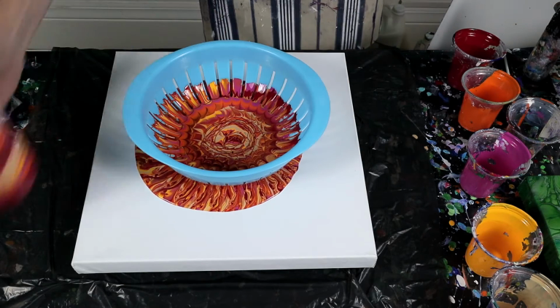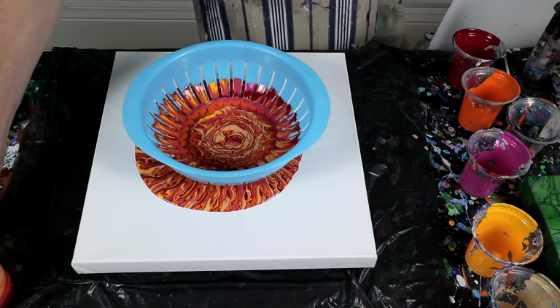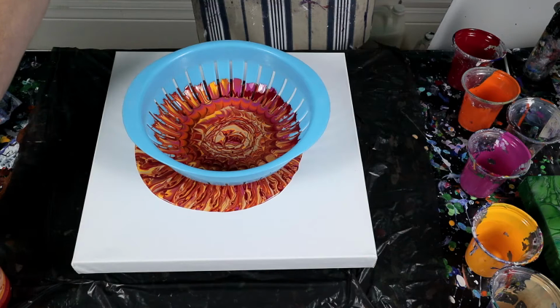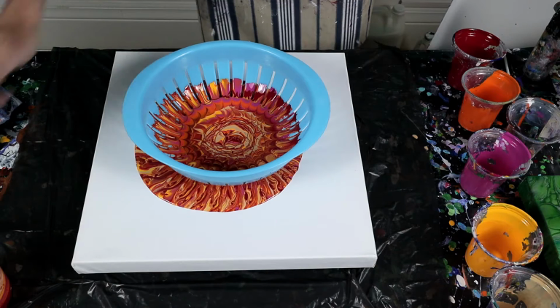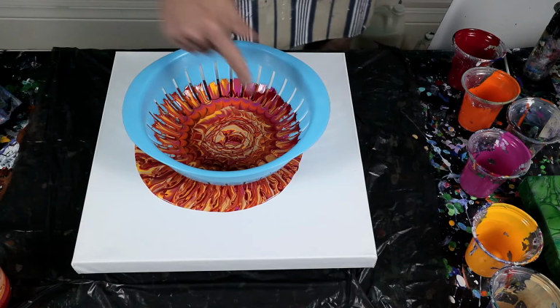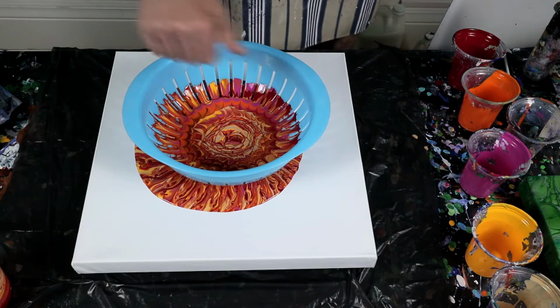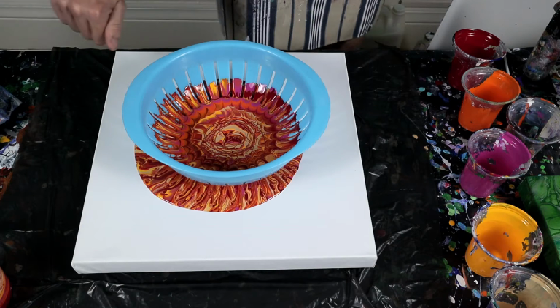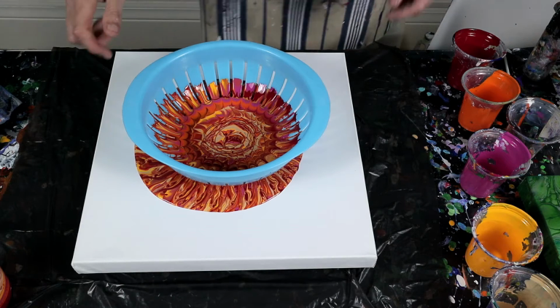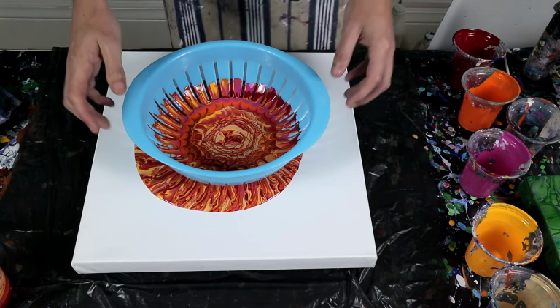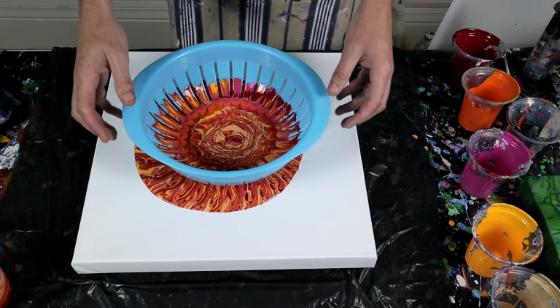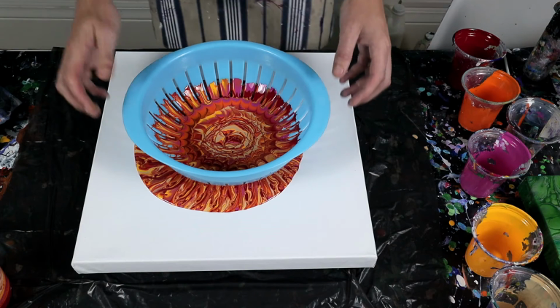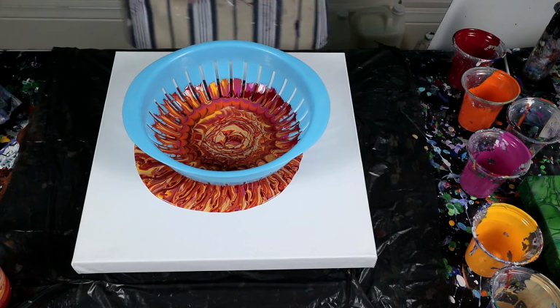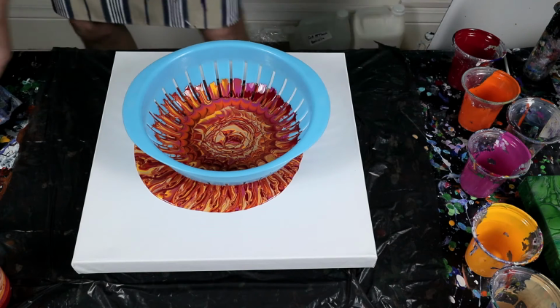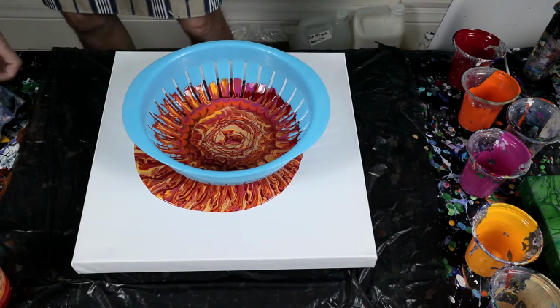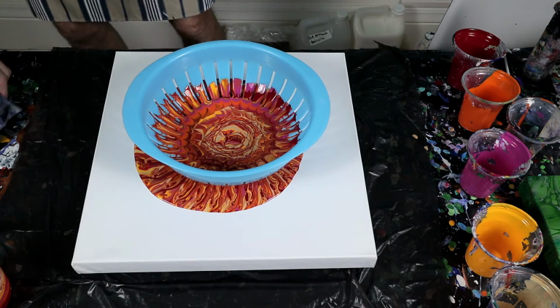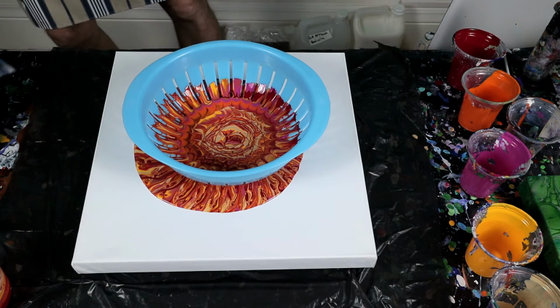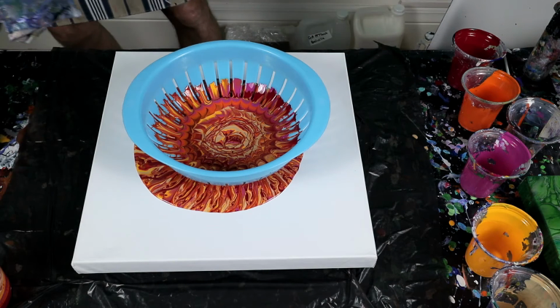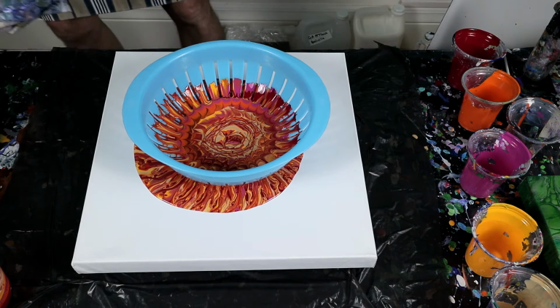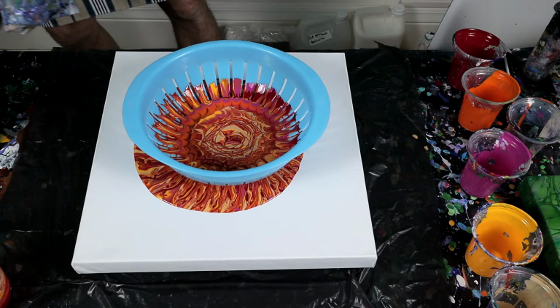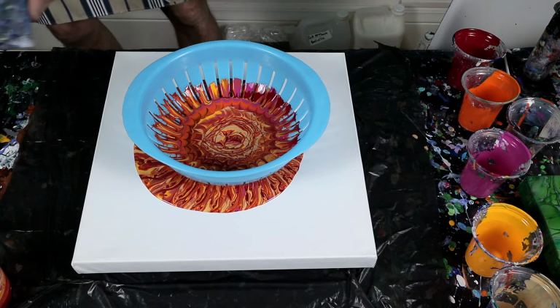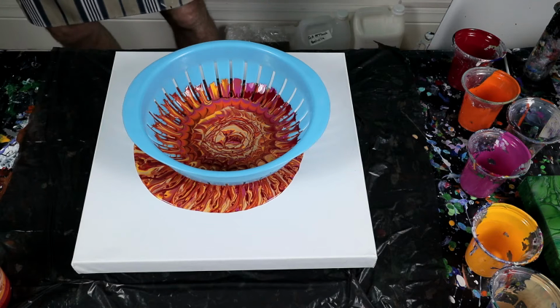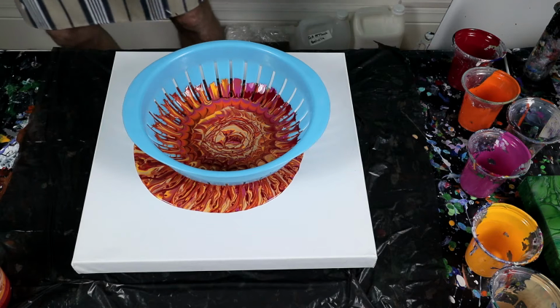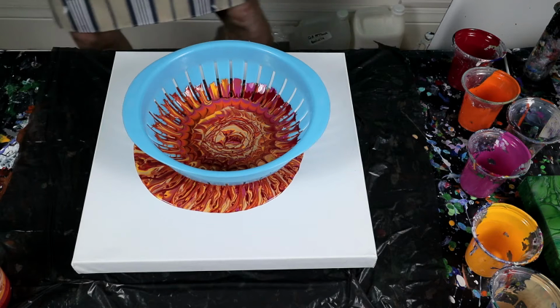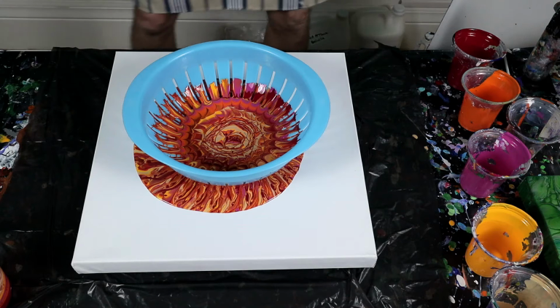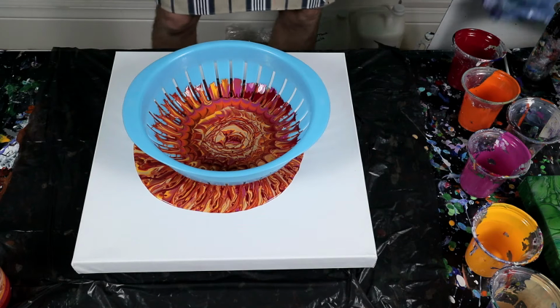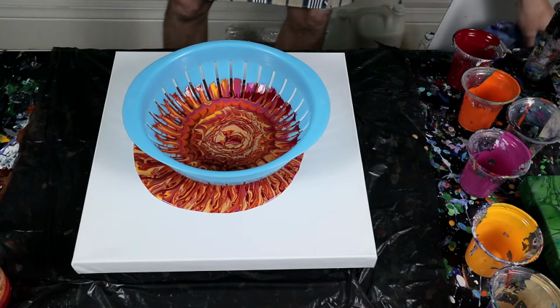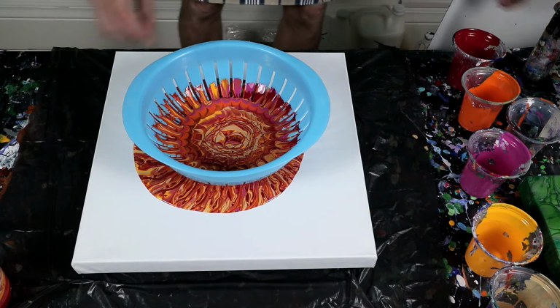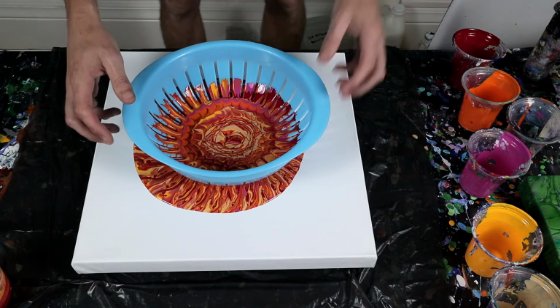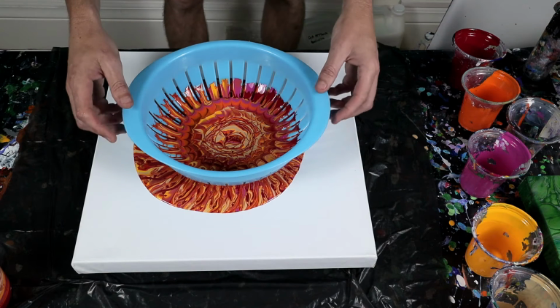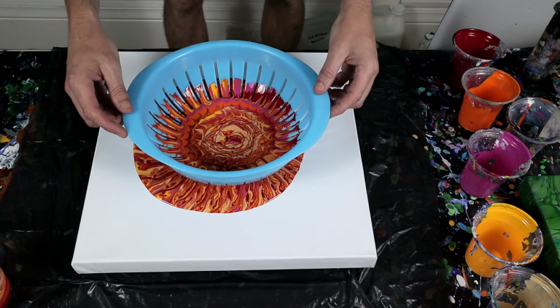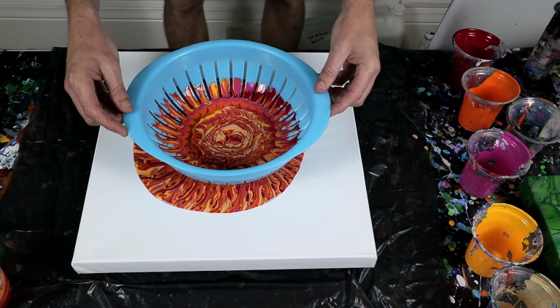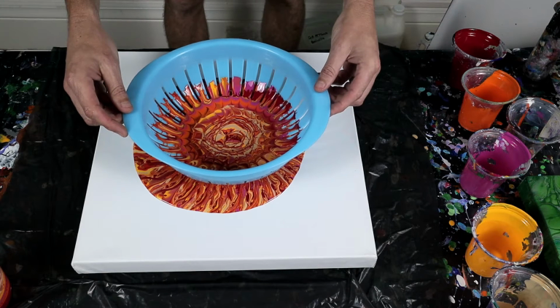Here we go! It certainly made a nice pattern on the inside. I'm just going to pick this up and get the last of the paints out.